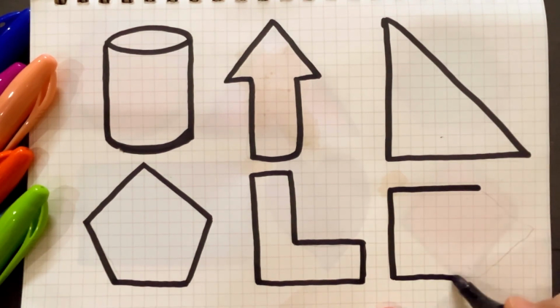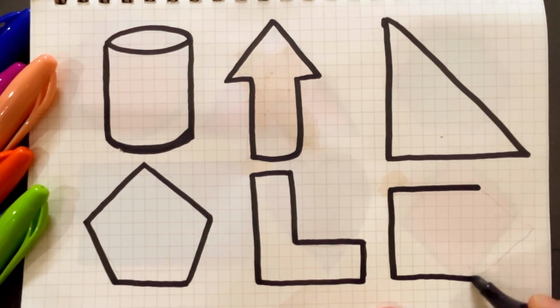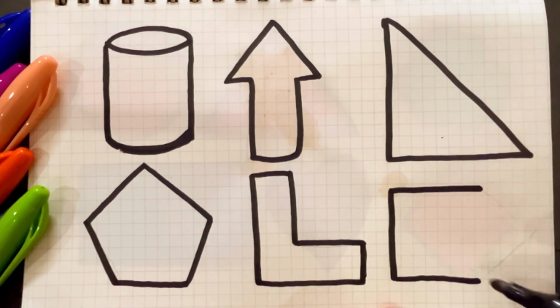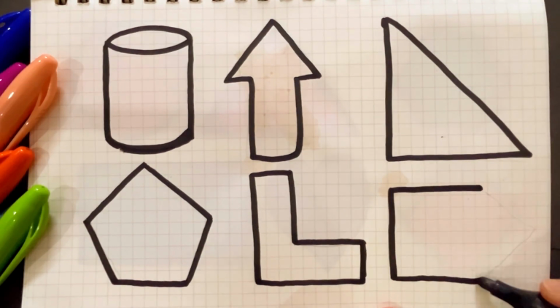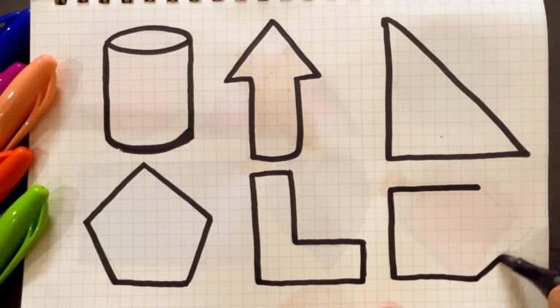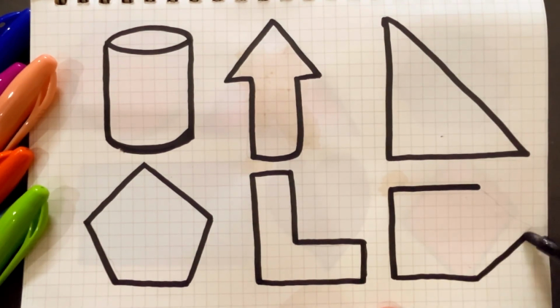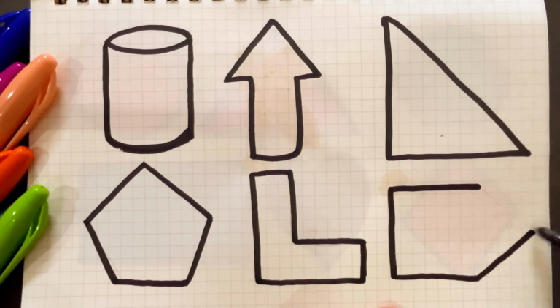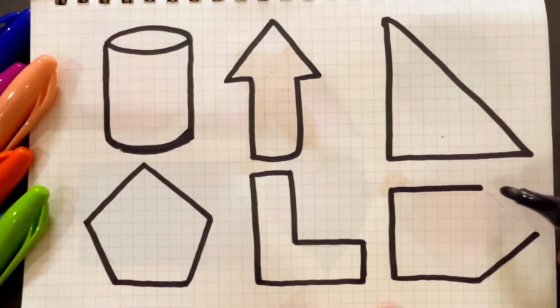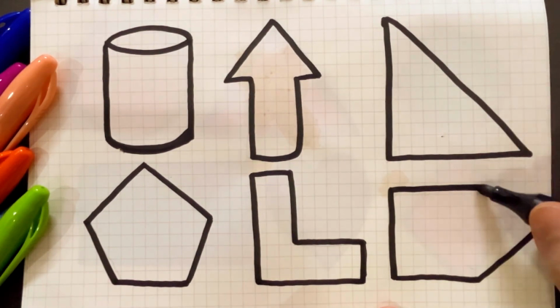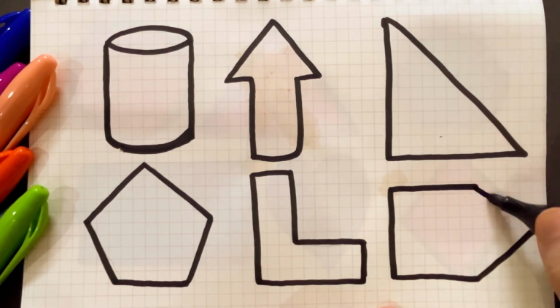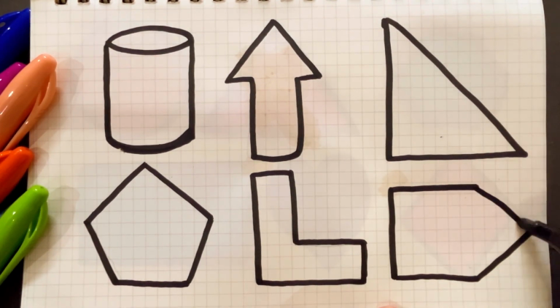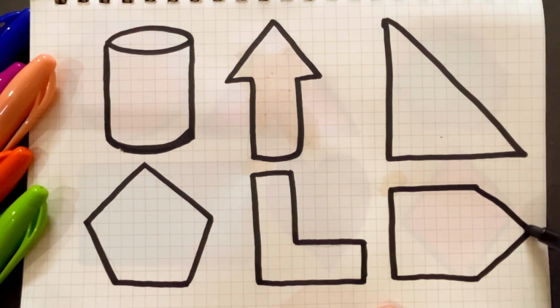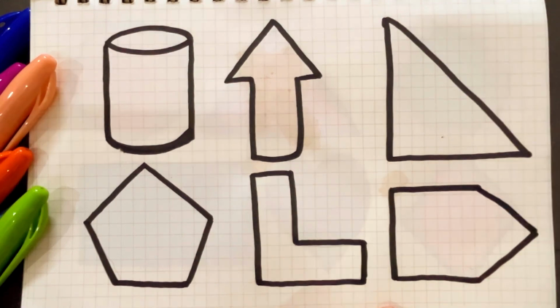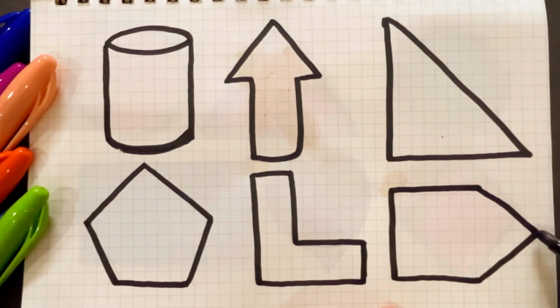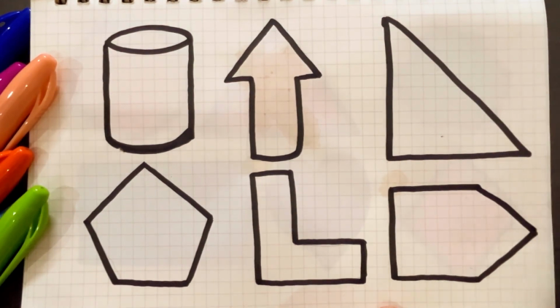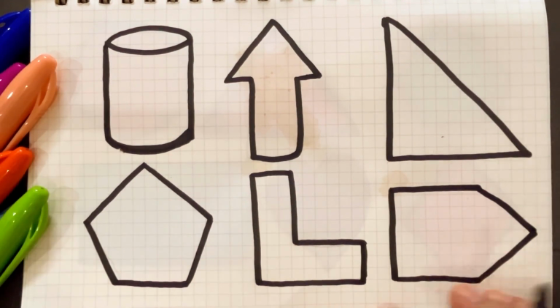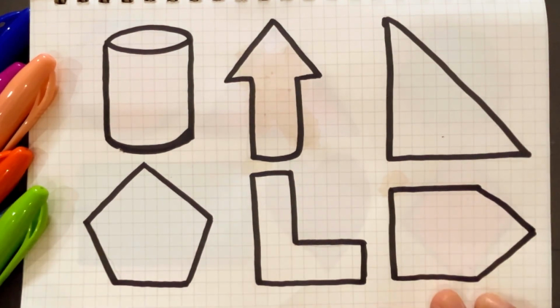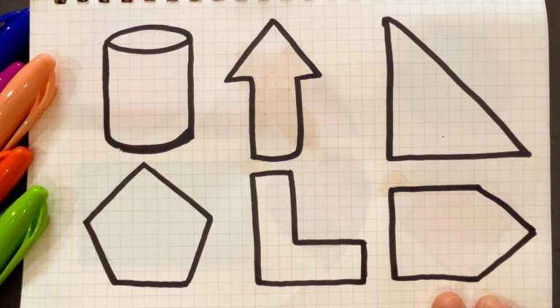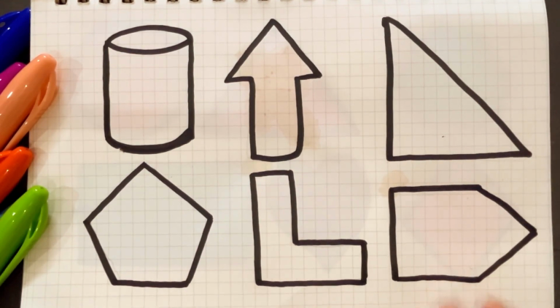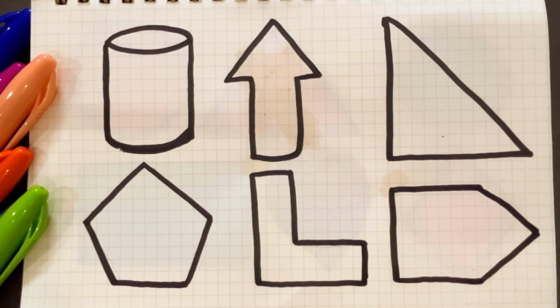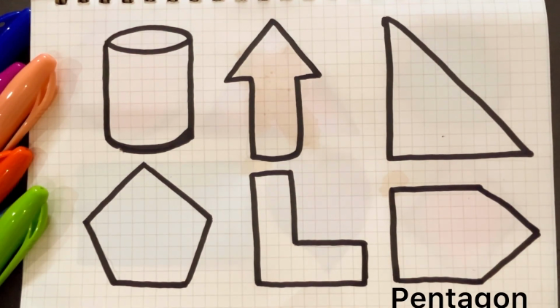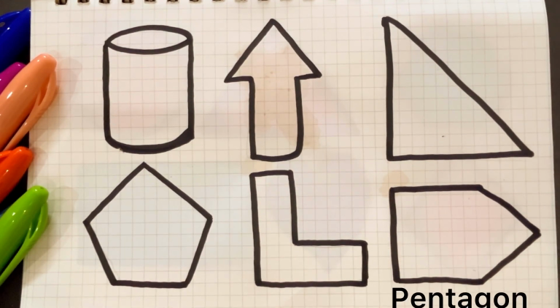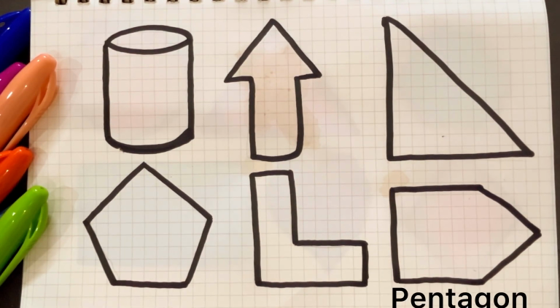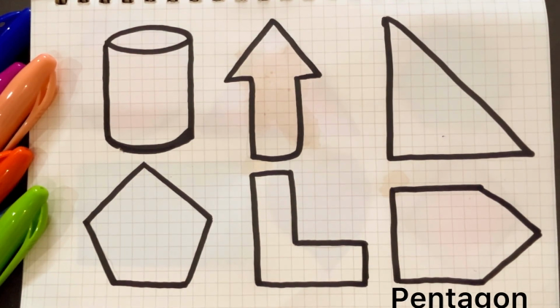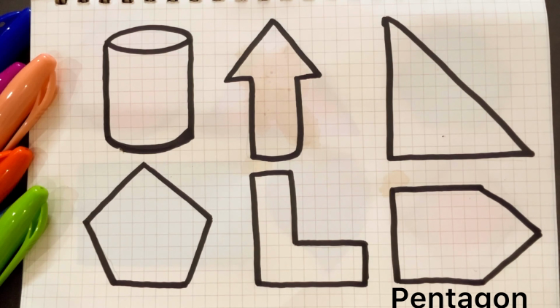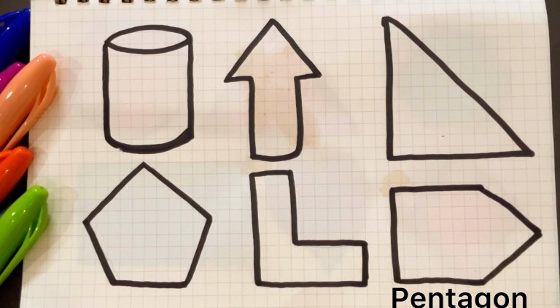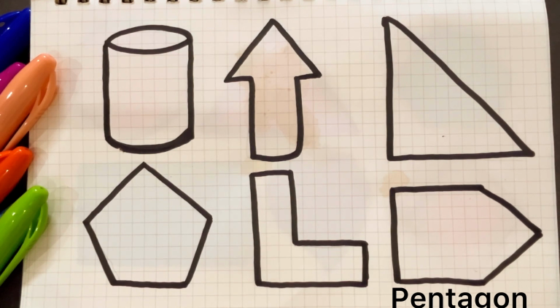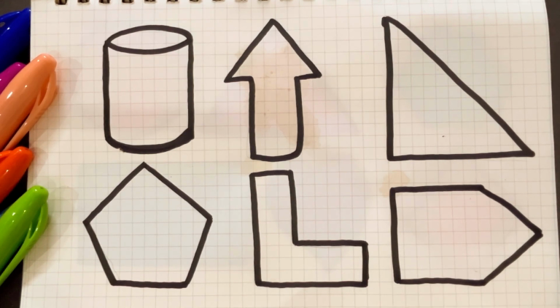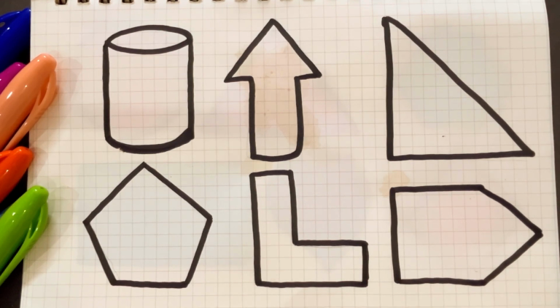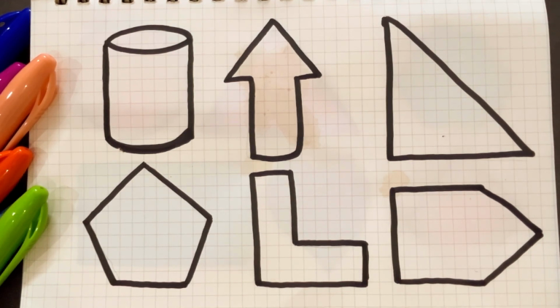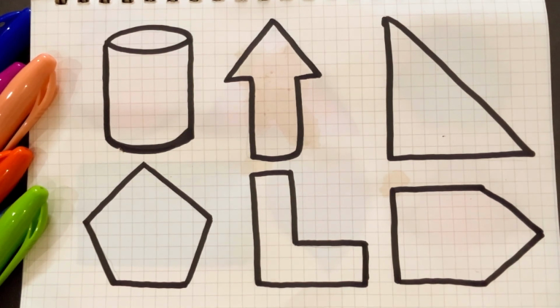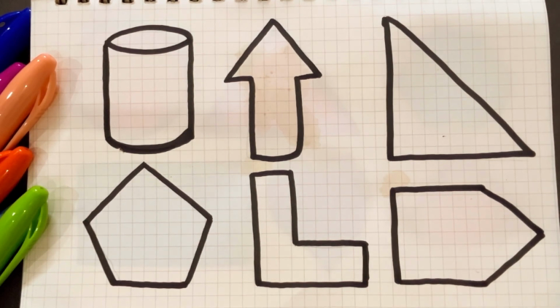Then the last one is right pentagon. Right pentagon. Let's start coloring.